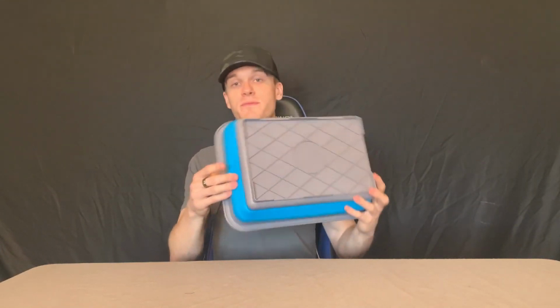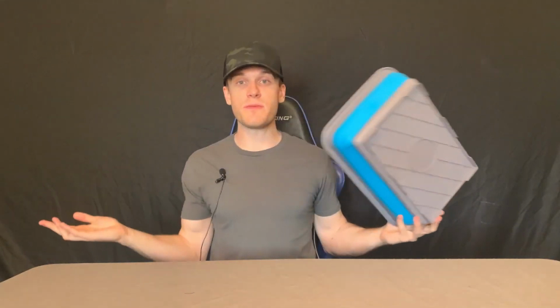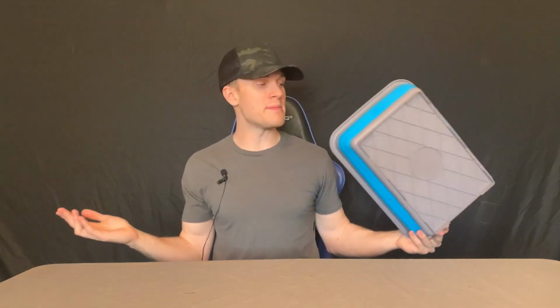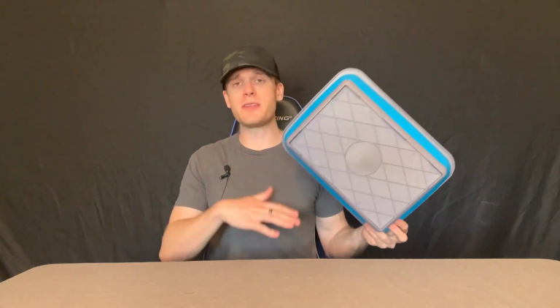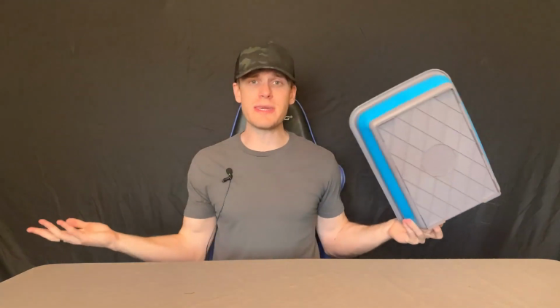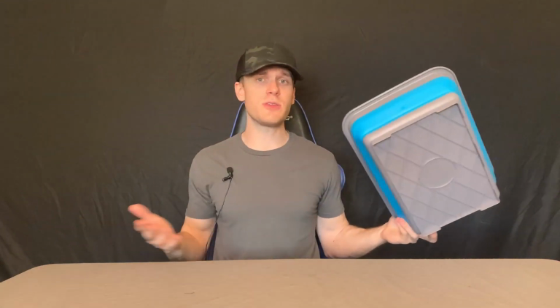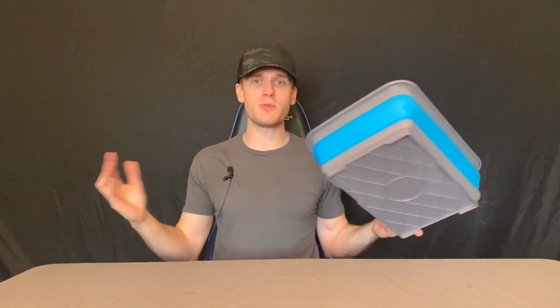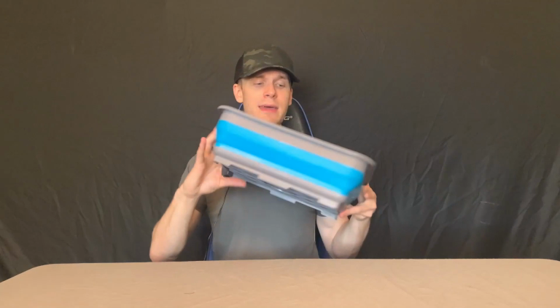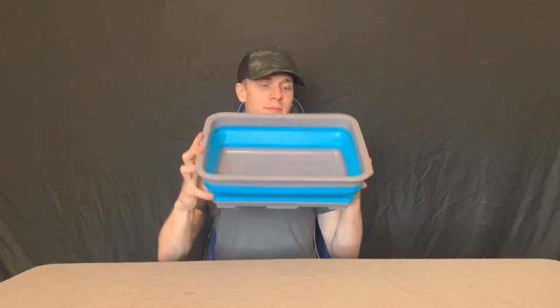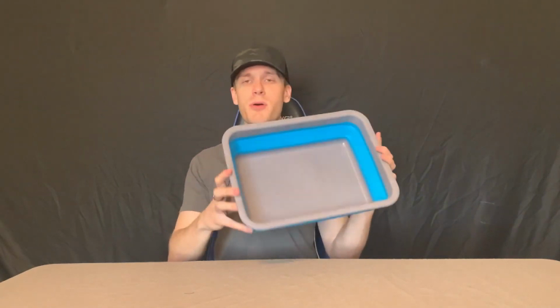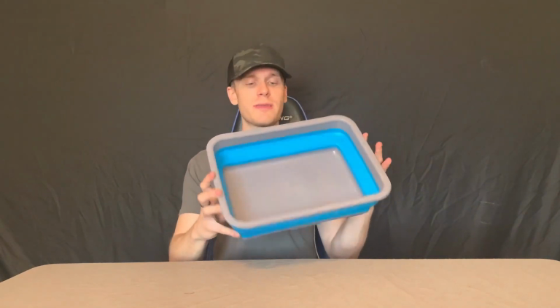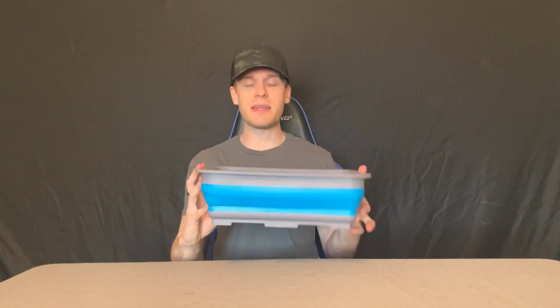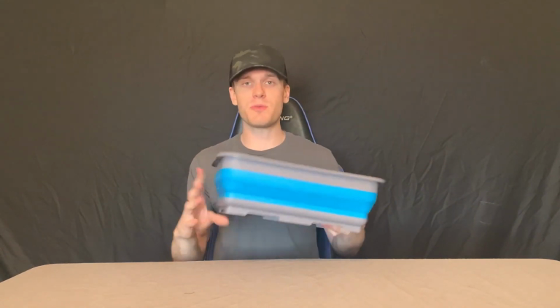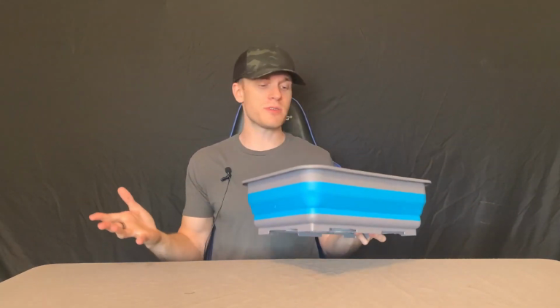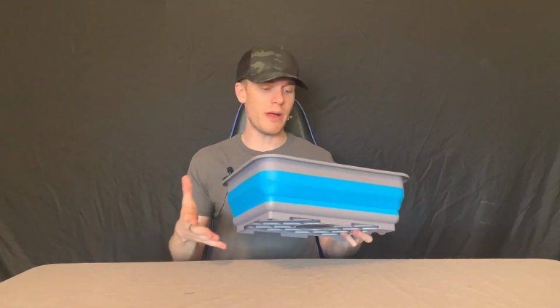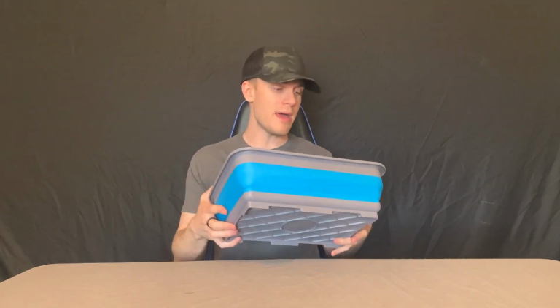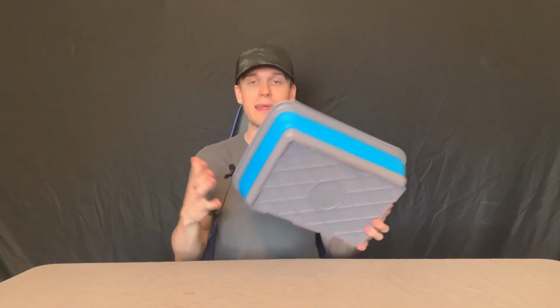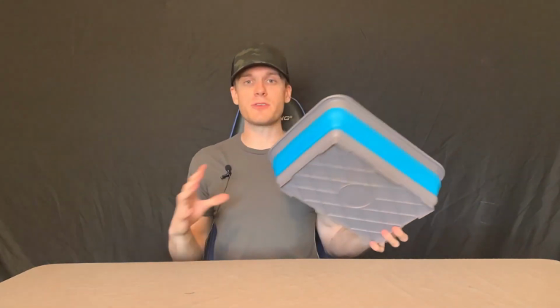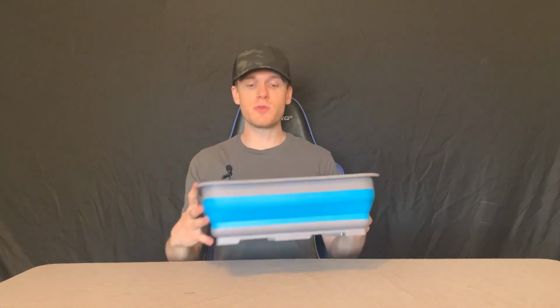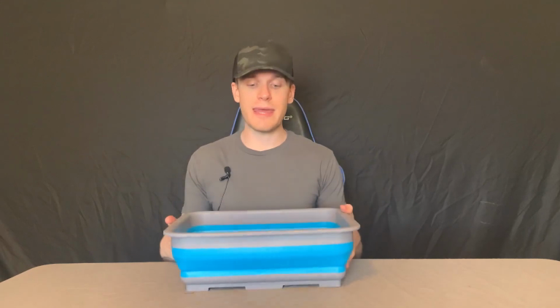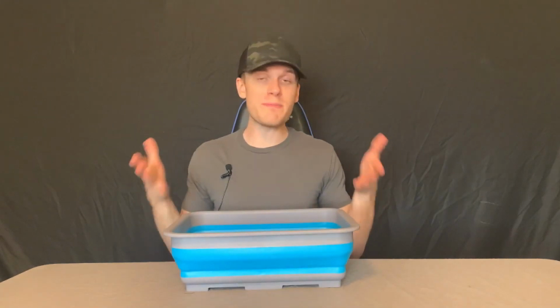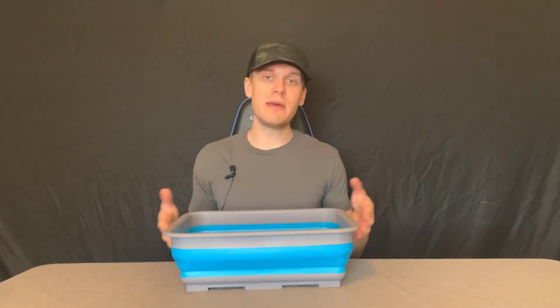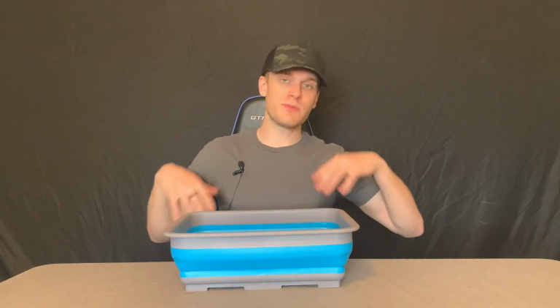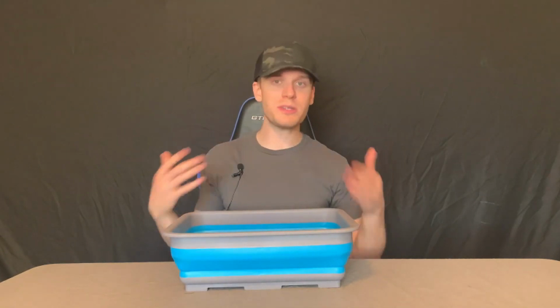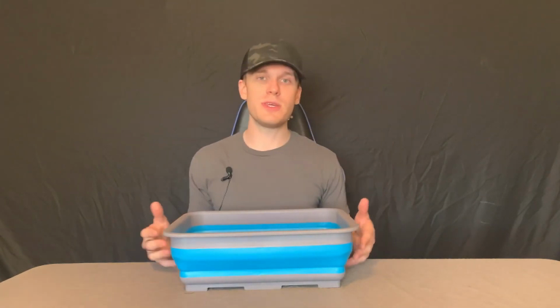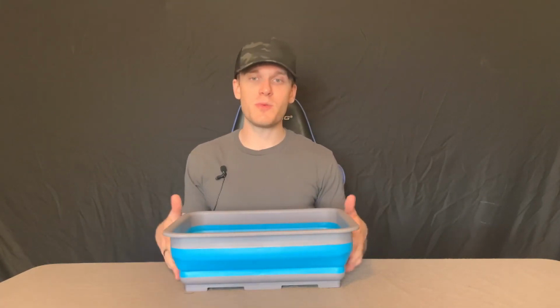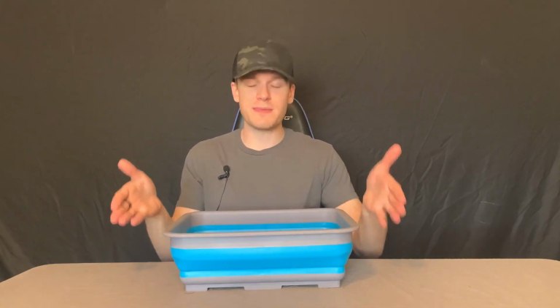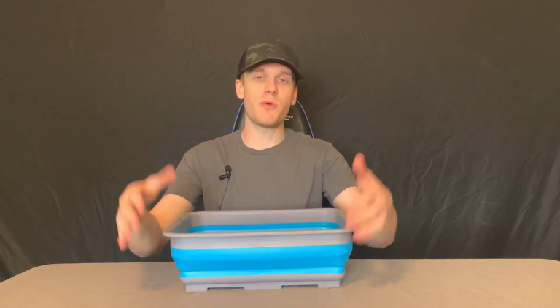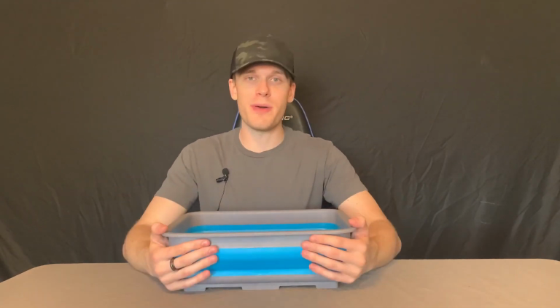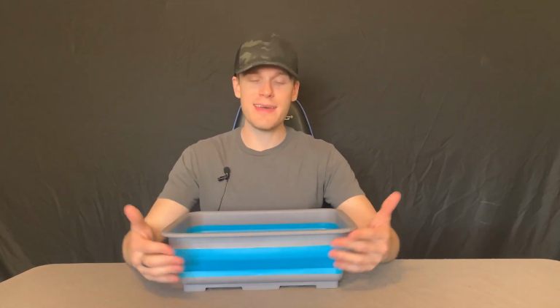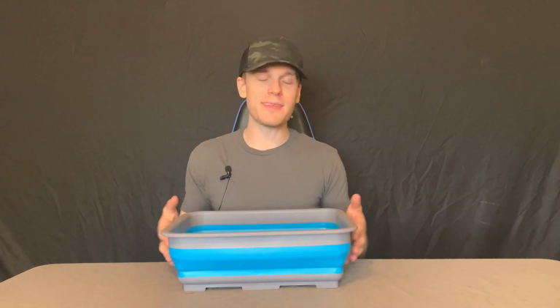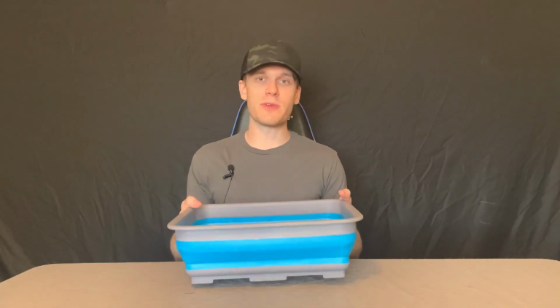I've used this a few times now. I've had no leaks, no issues with it coming apart or anything like that. It seems to really work super well, and I think if you're somebody who's looking to get a great bin for washing those dishes and you want something that's also portable and compact, I think this is for you.